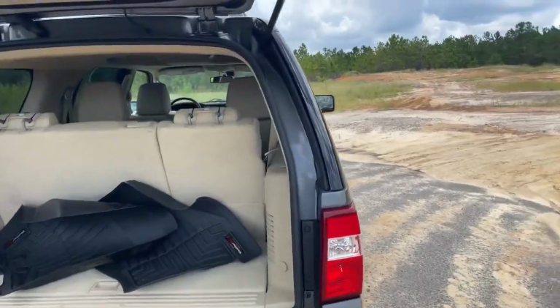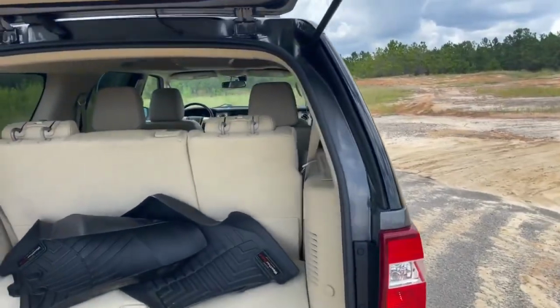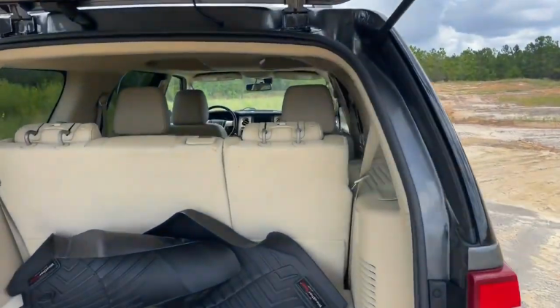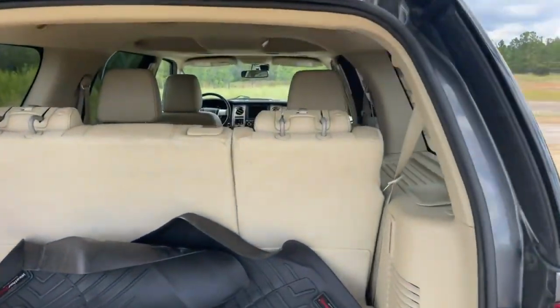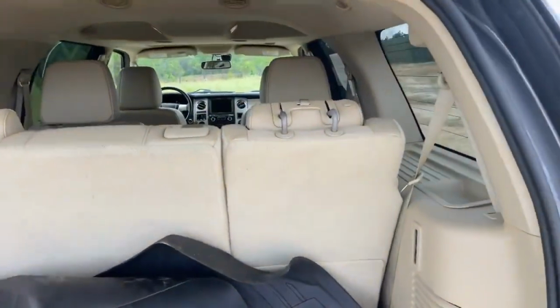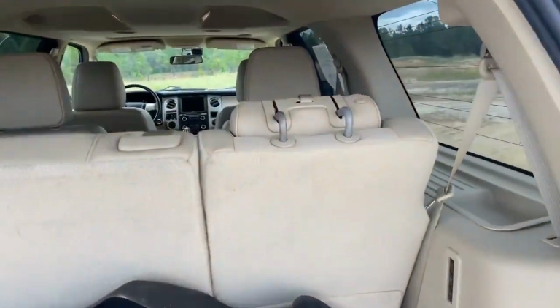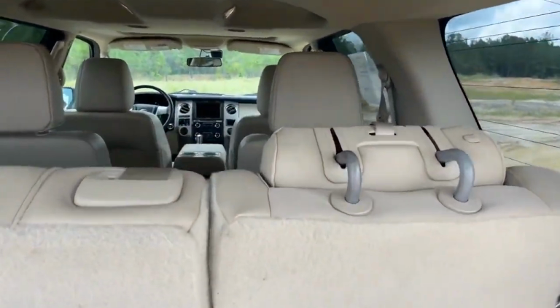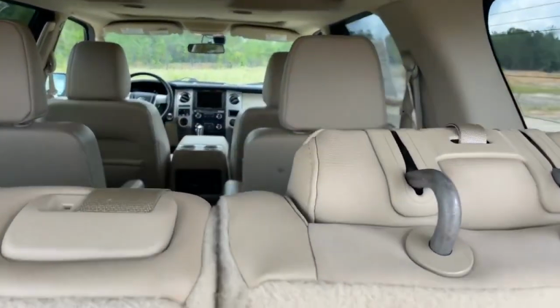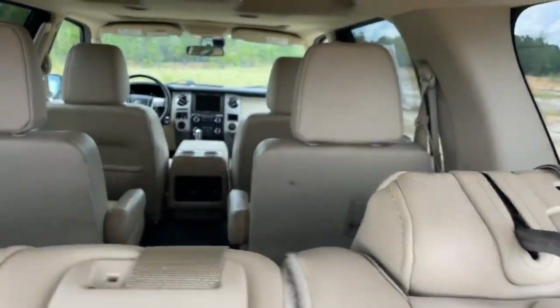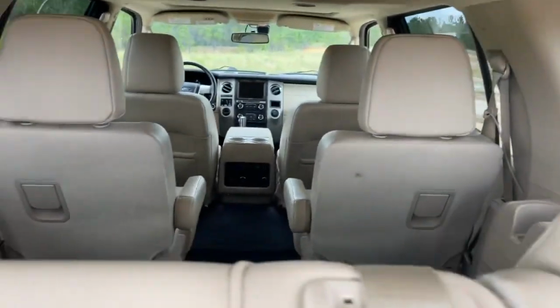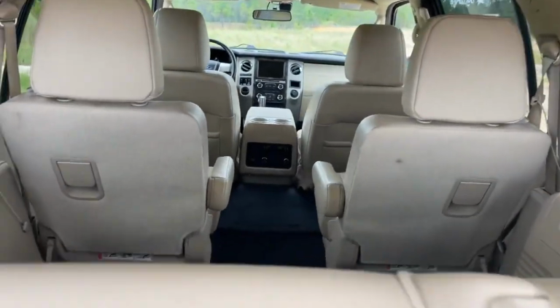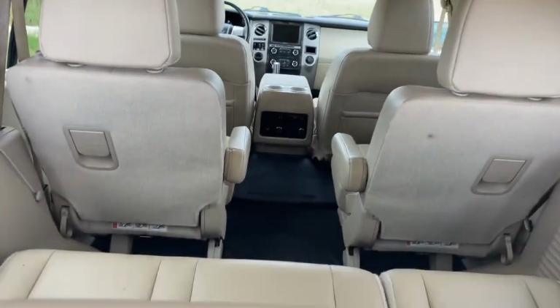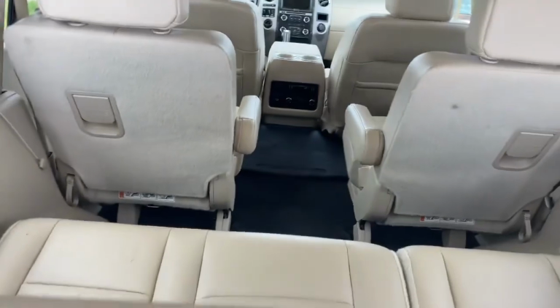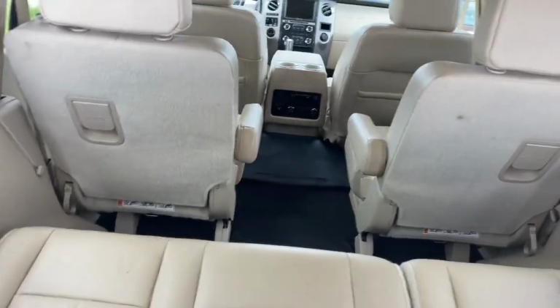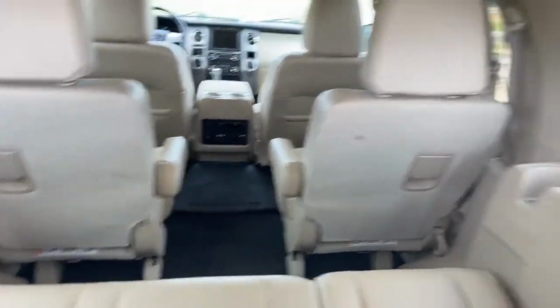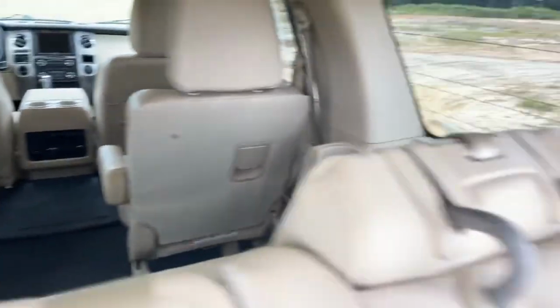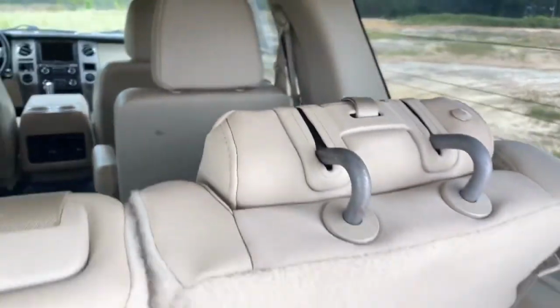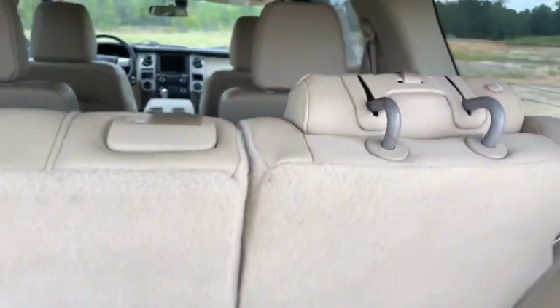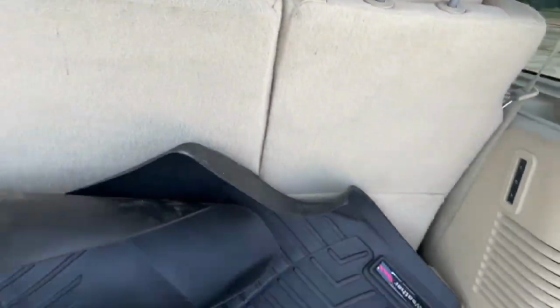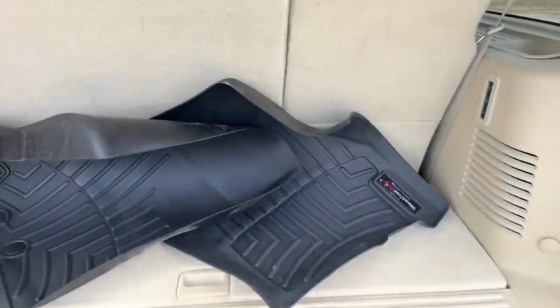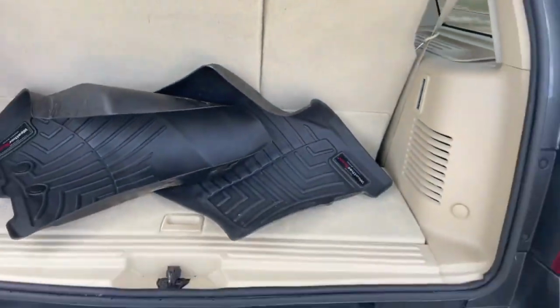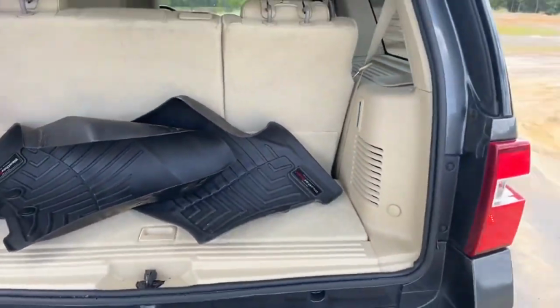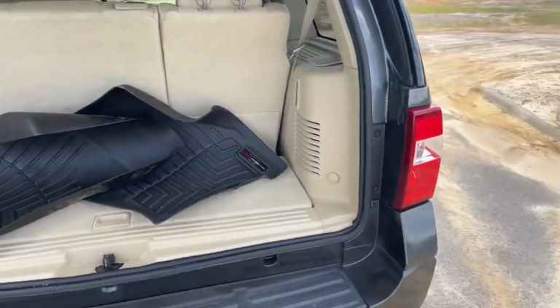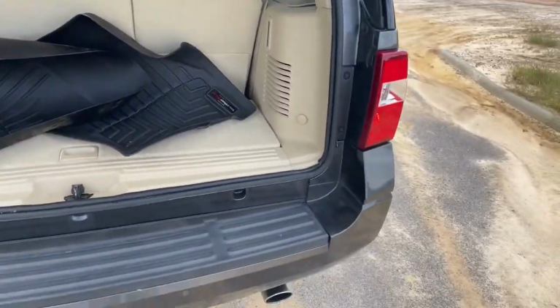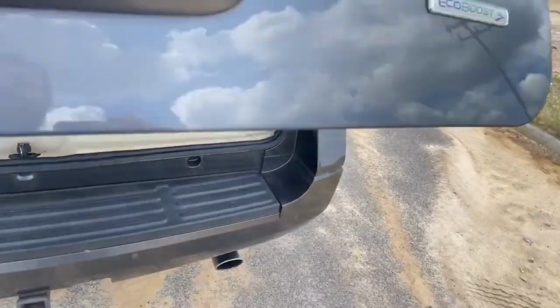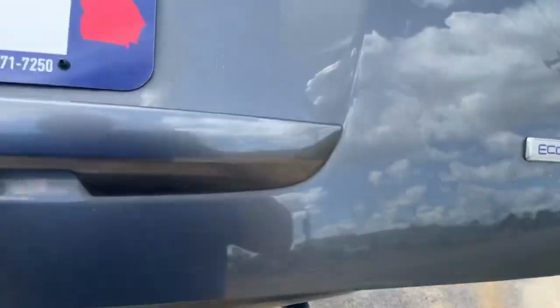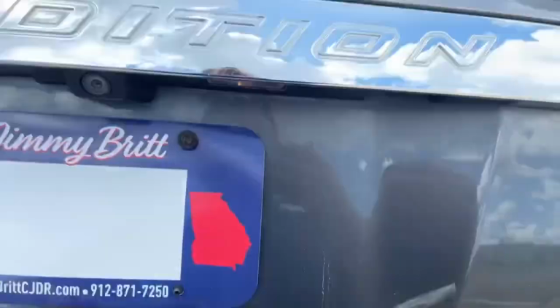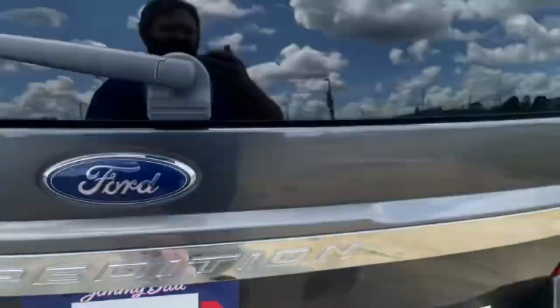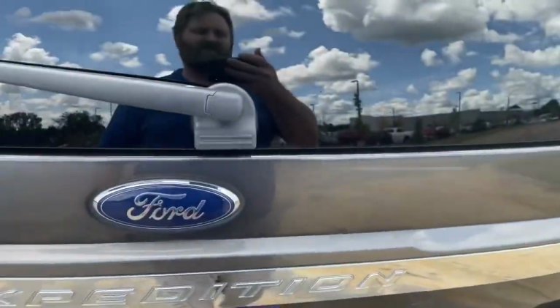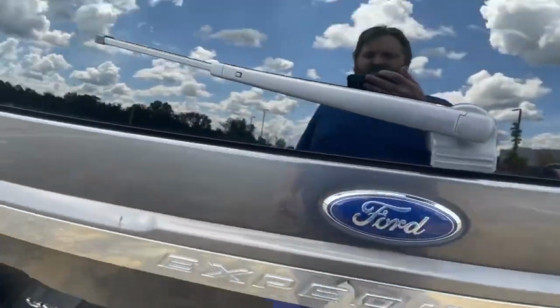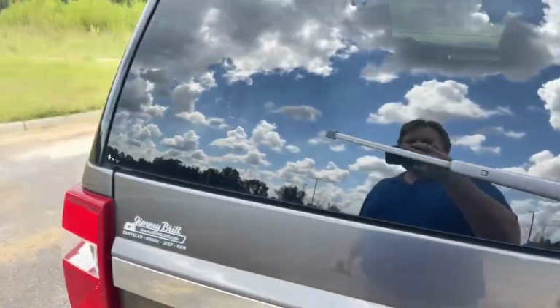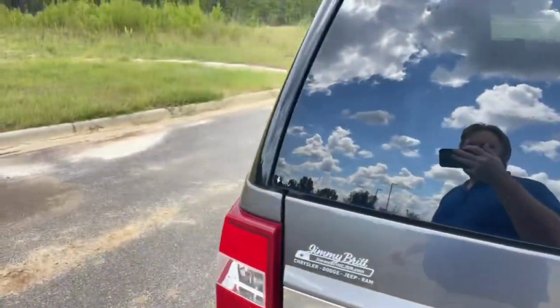As you can see back here, we got the third row seat that can be let down, give you a lot more room back here.